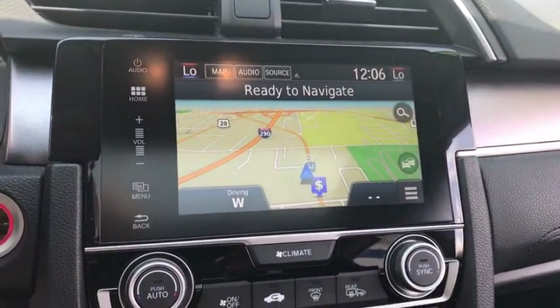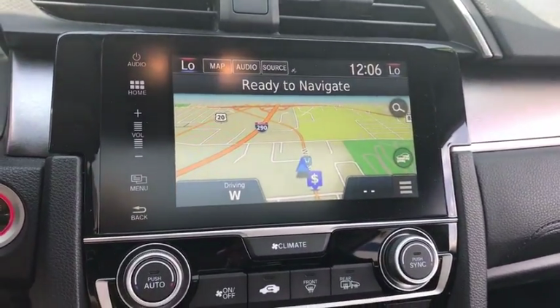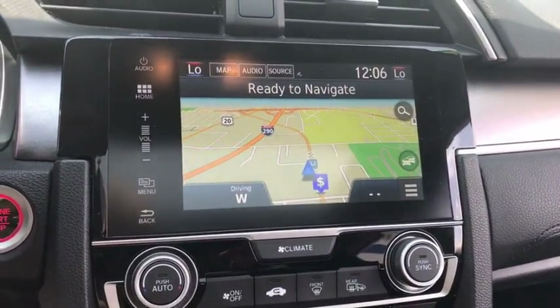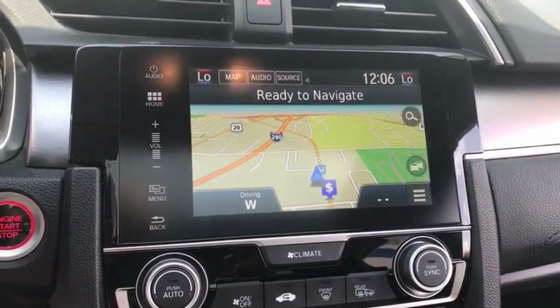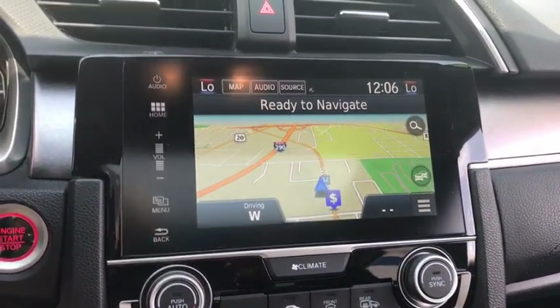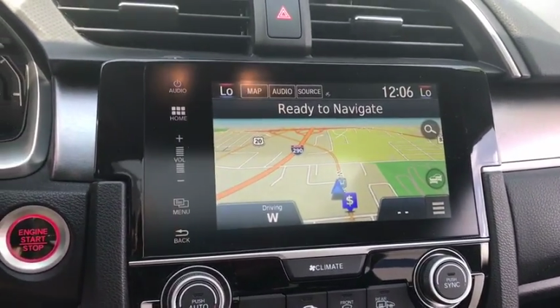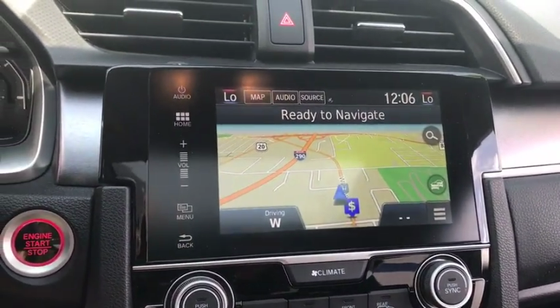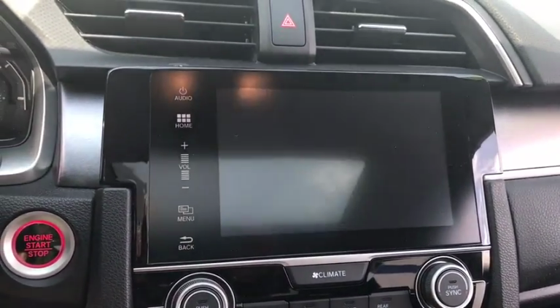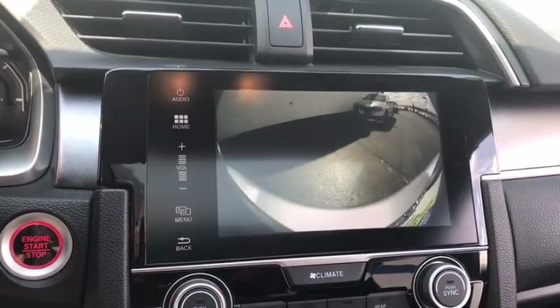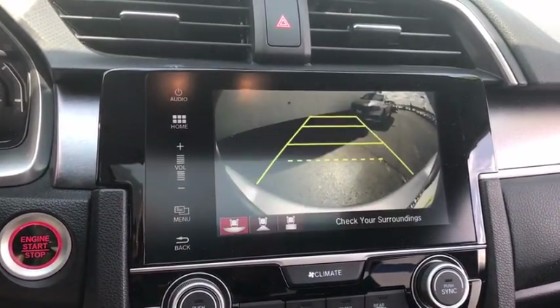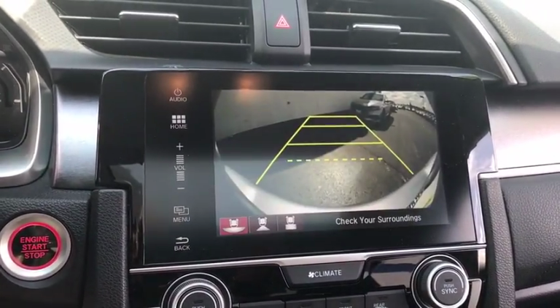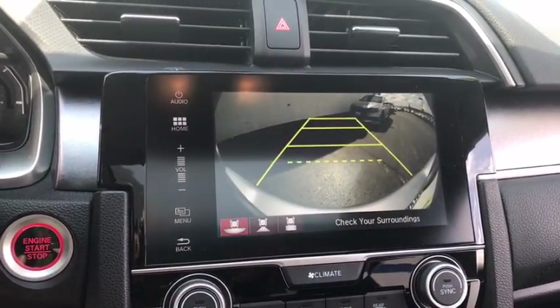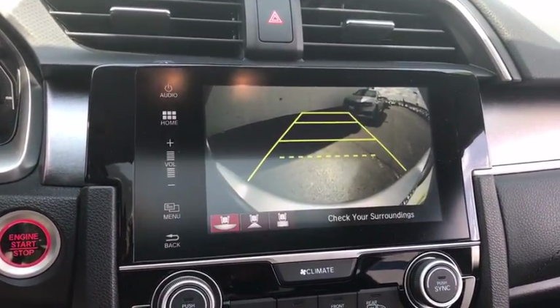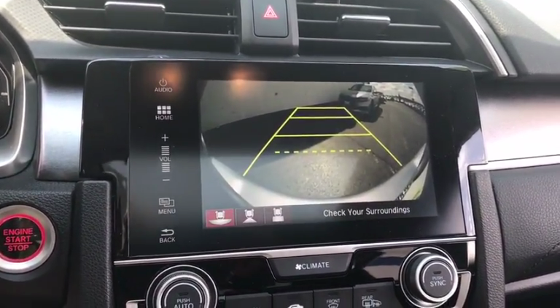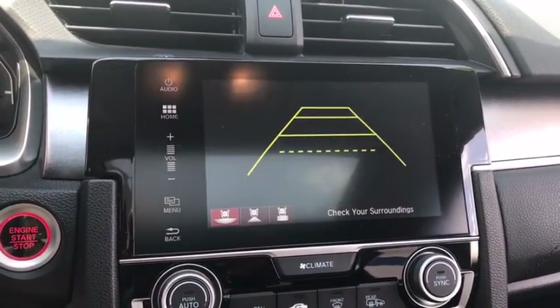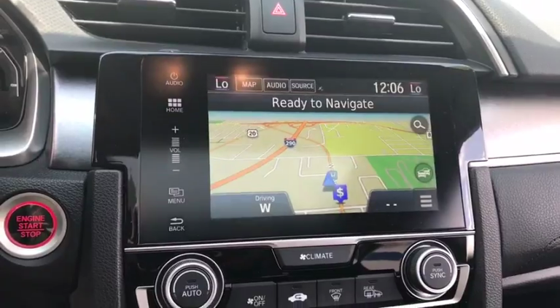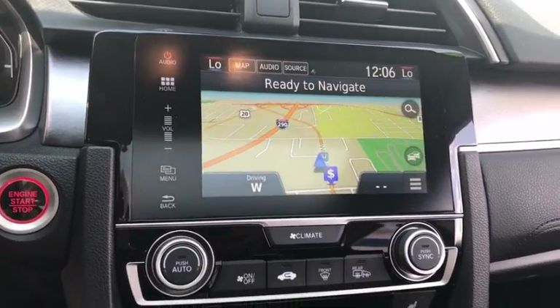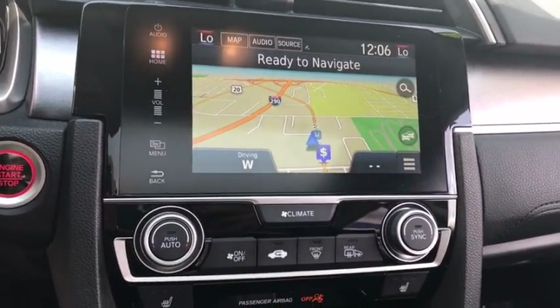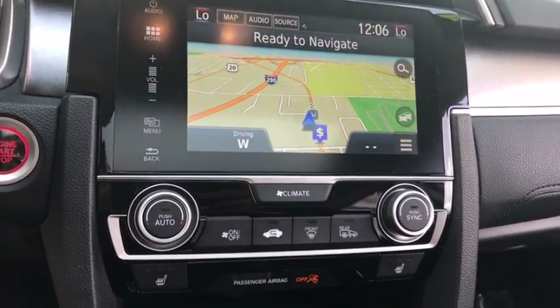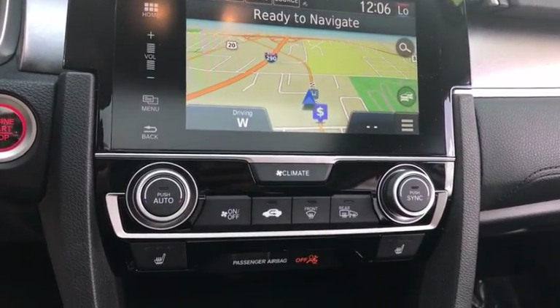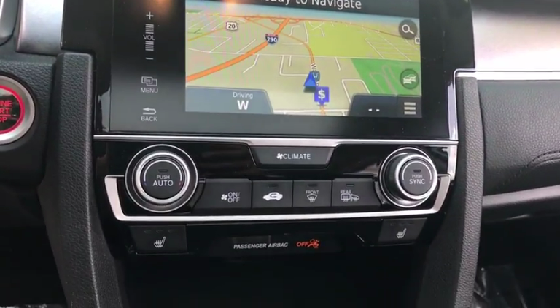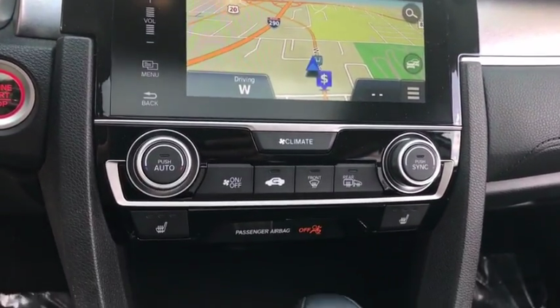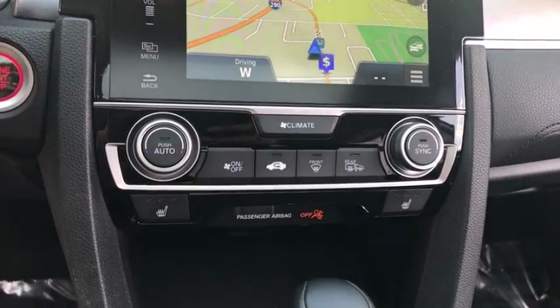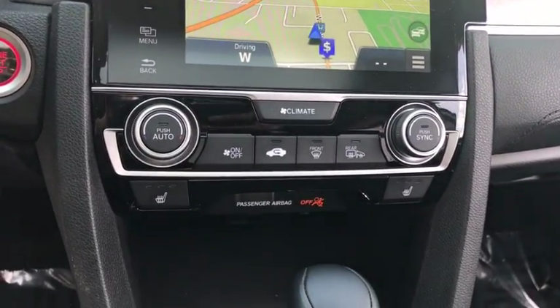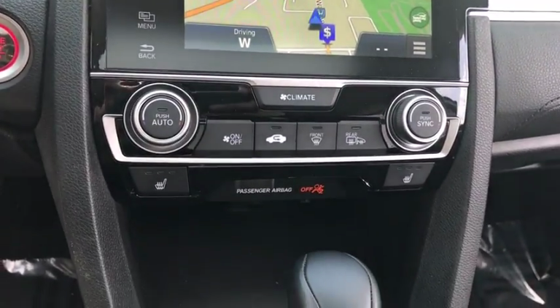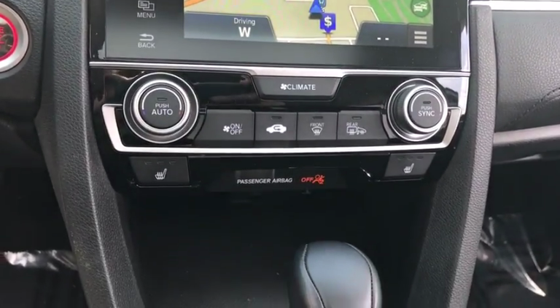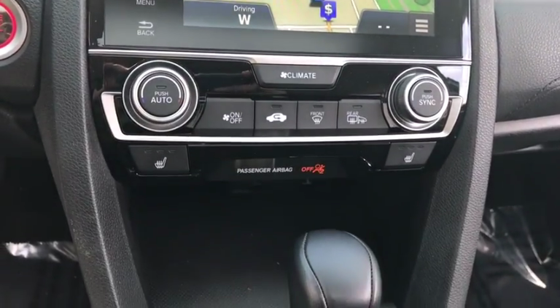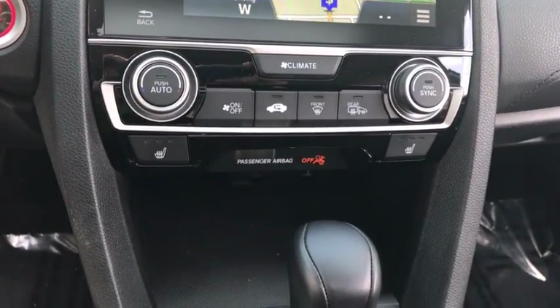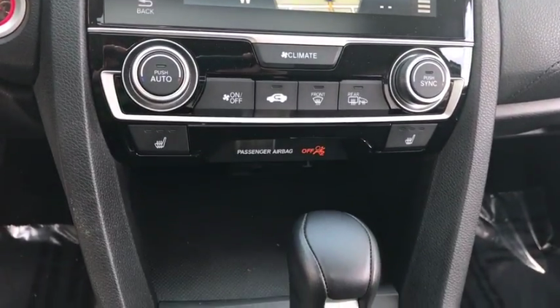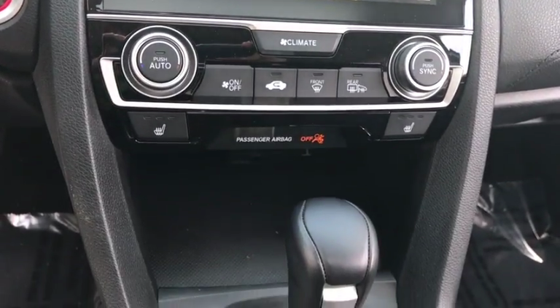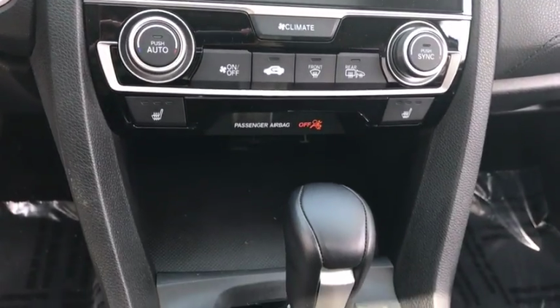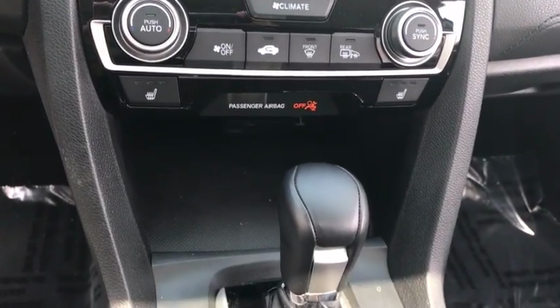Cruise control, auto-dimming rear-view mirror, floor mats, aluminum wheels, four-wheel disc brakes, AM-FM stereo radio, front-wheel drive.